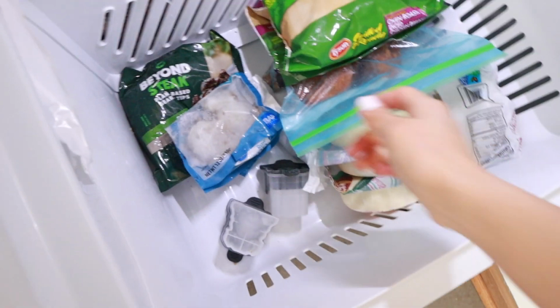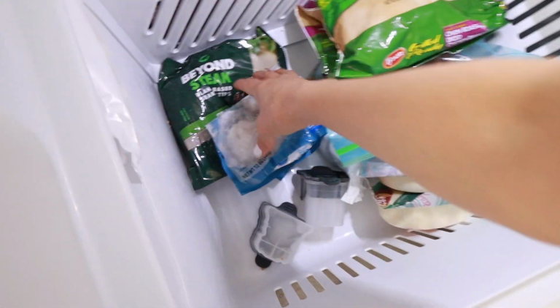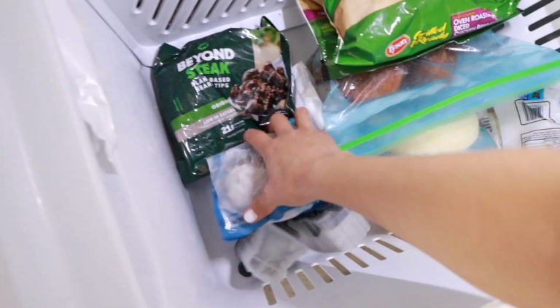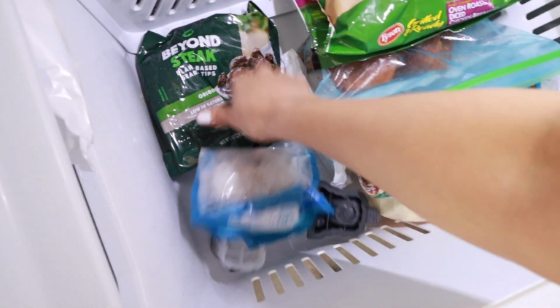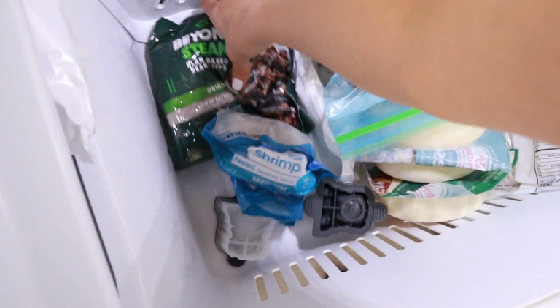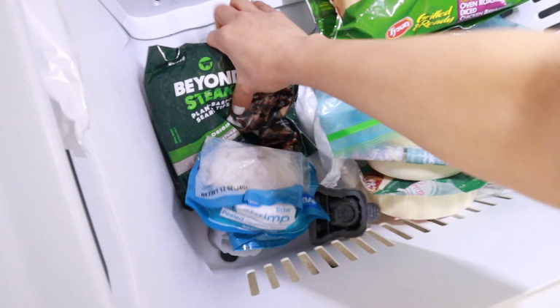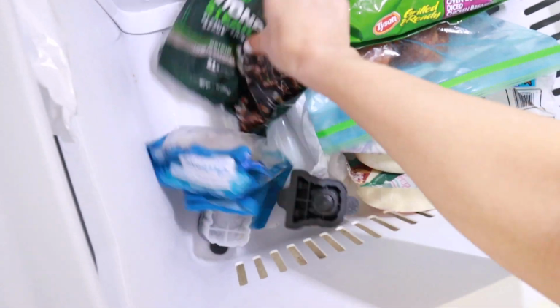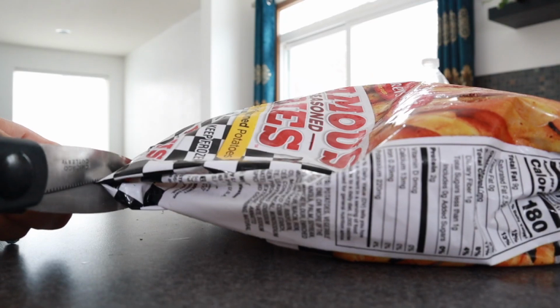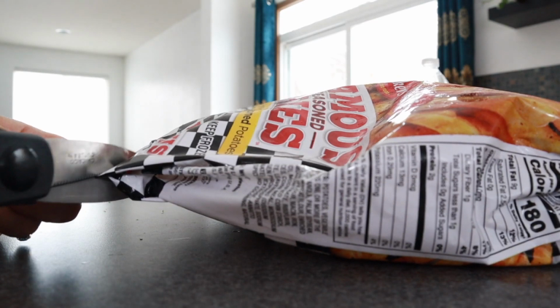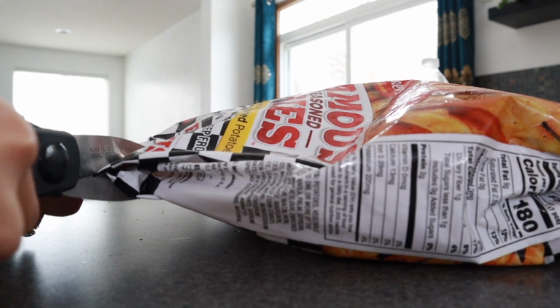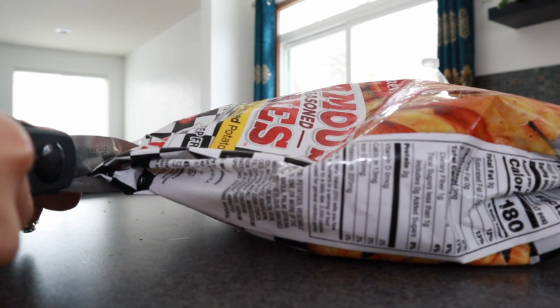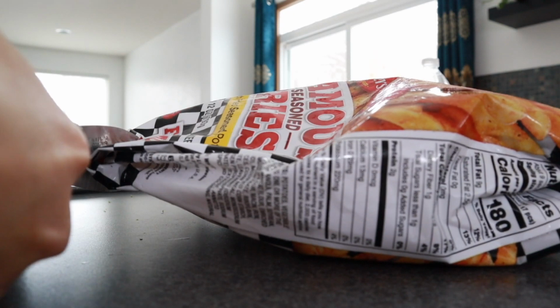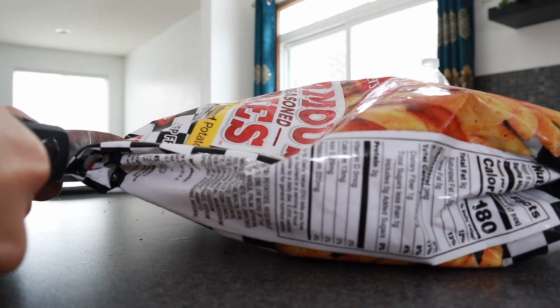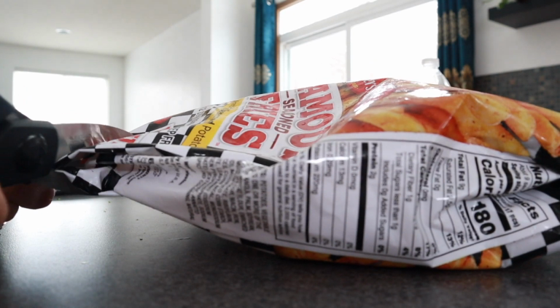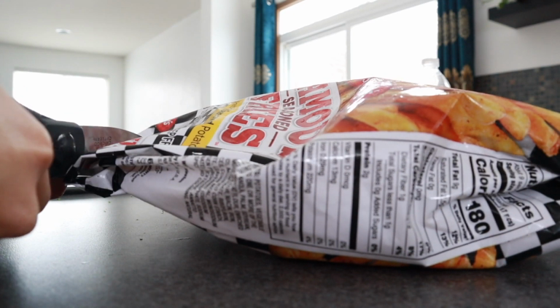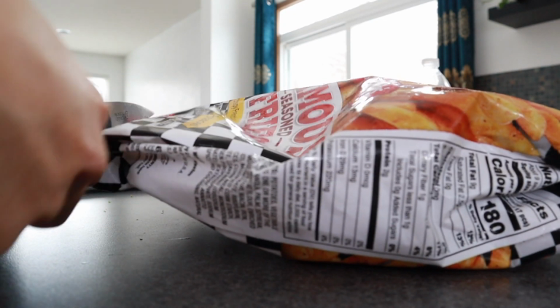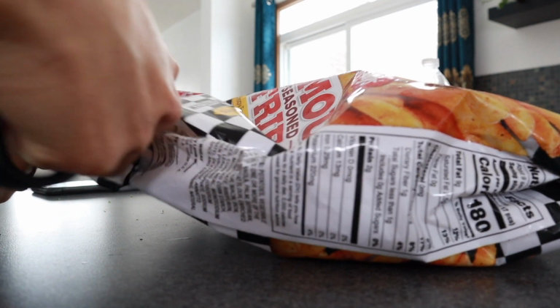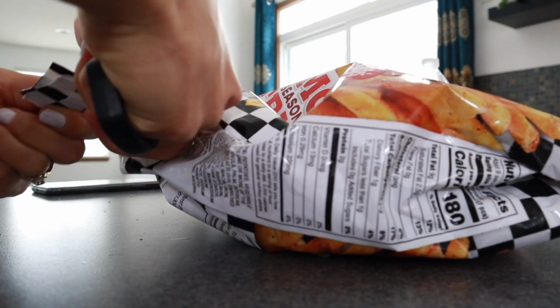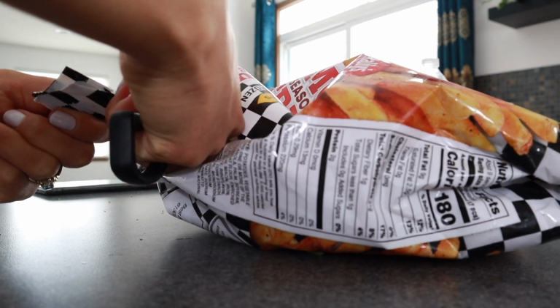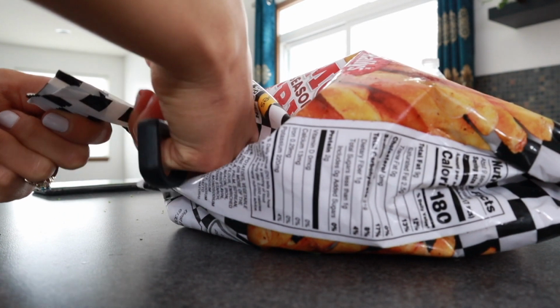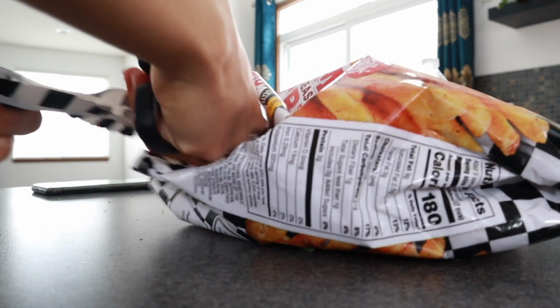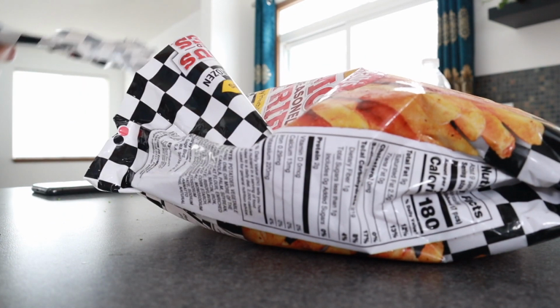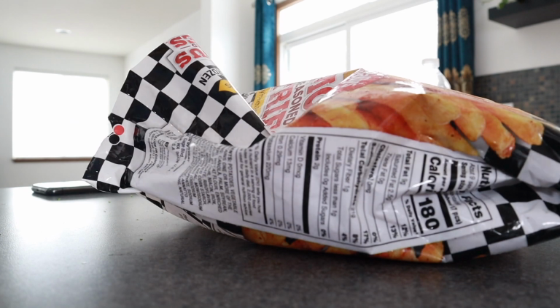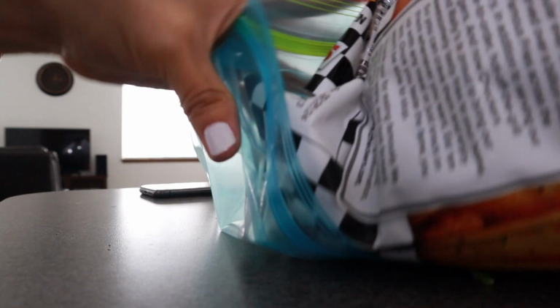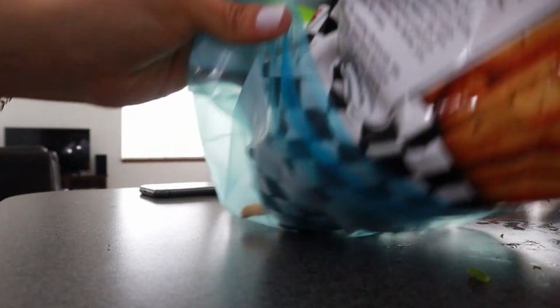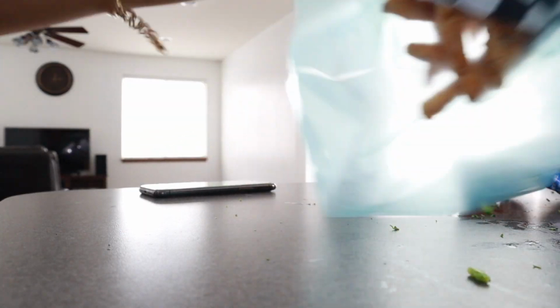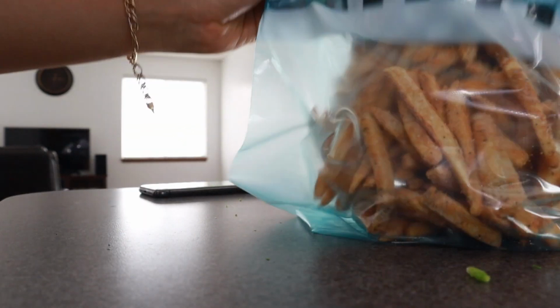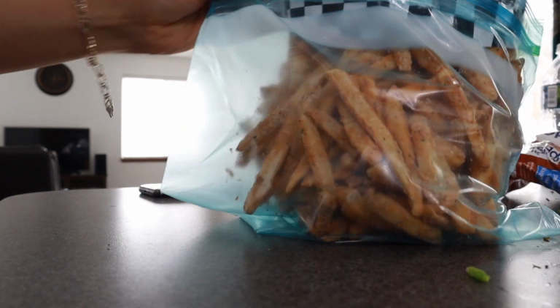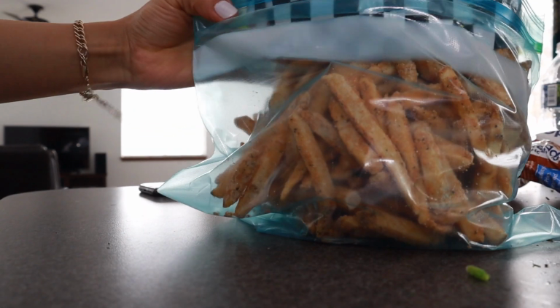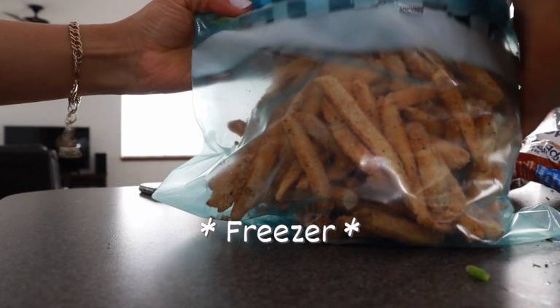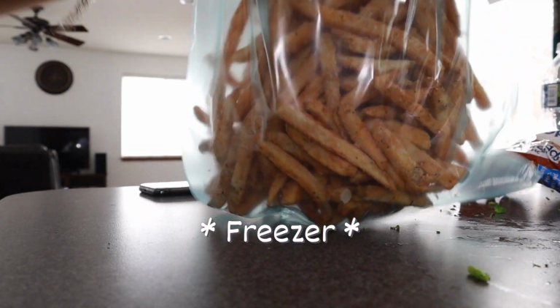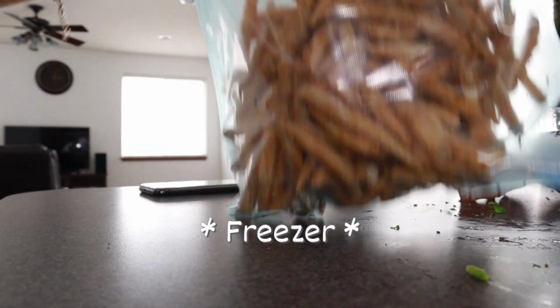Hey, that is where my beyond steak went — I haven't seen that in a long time, and that's because I can finally see the bottom of my freezer!